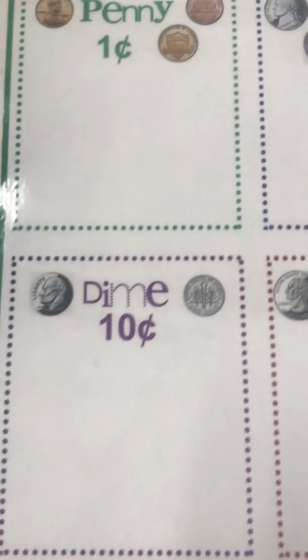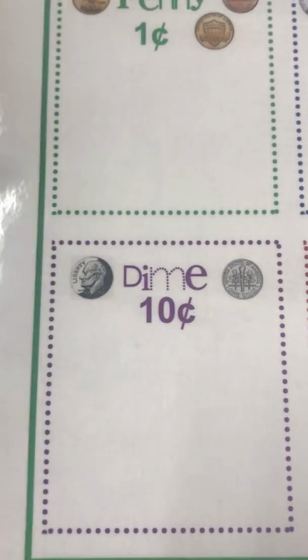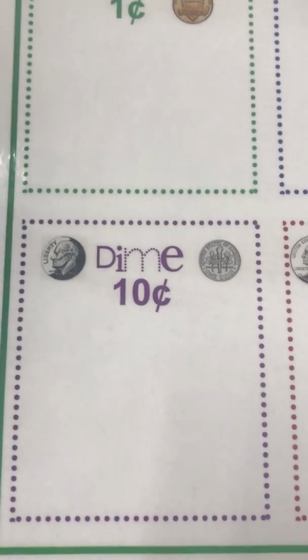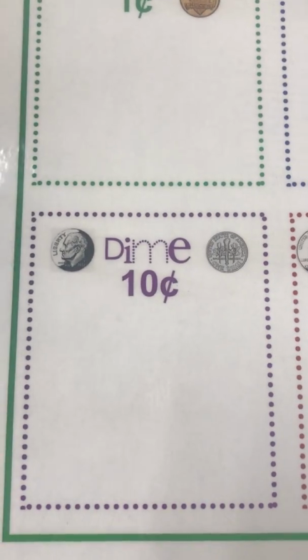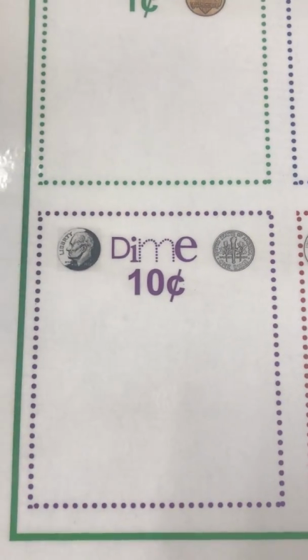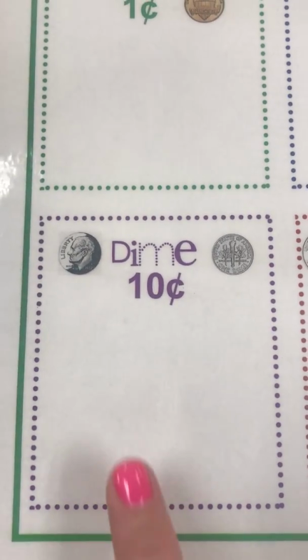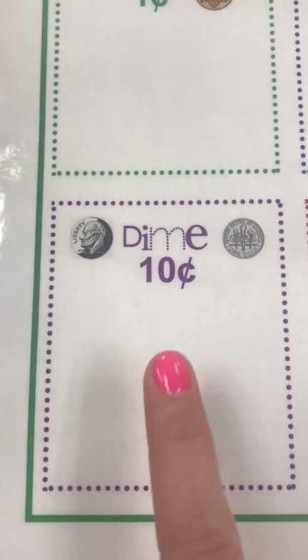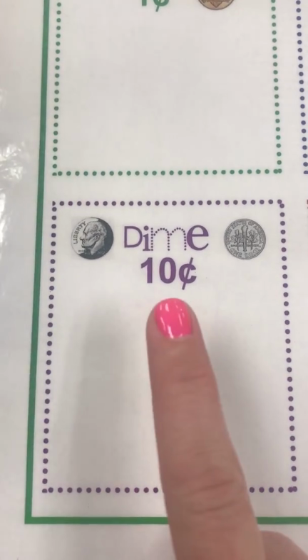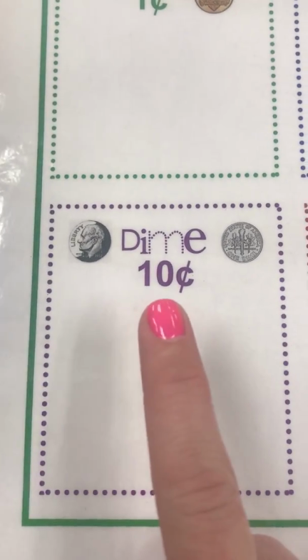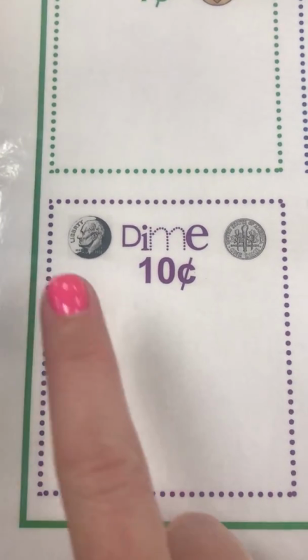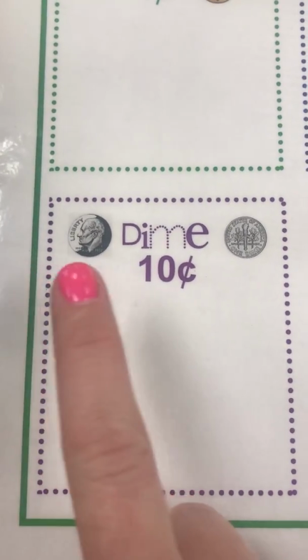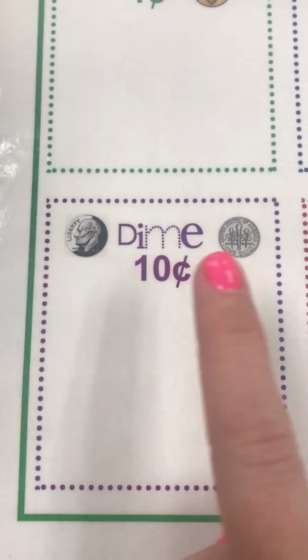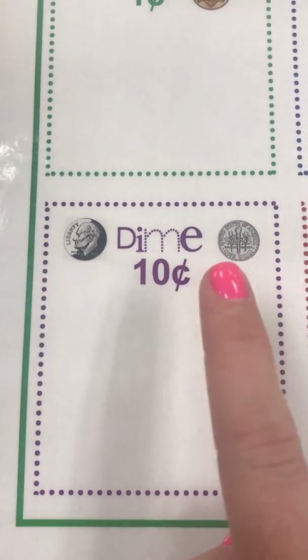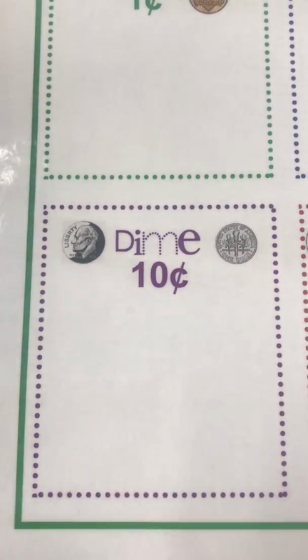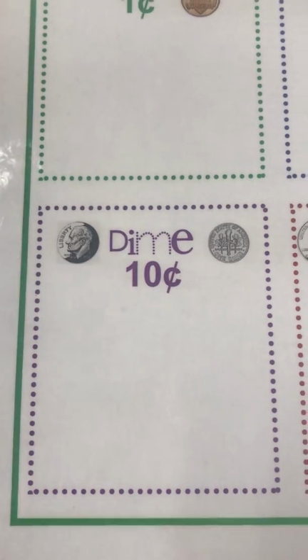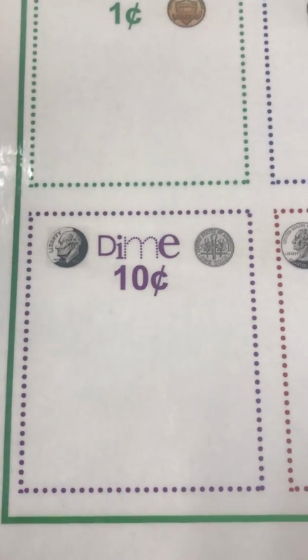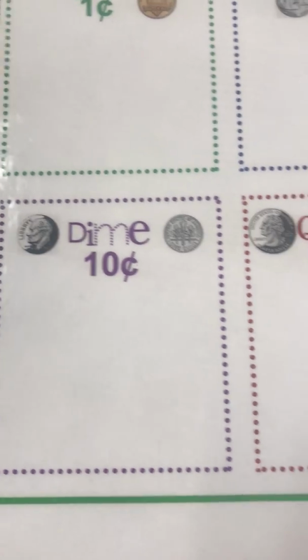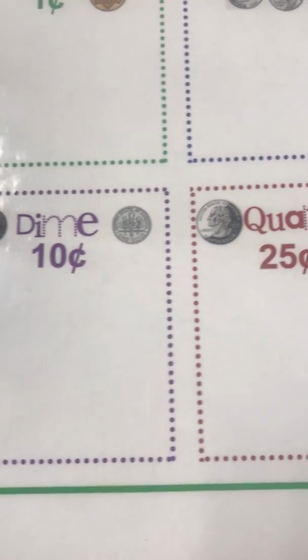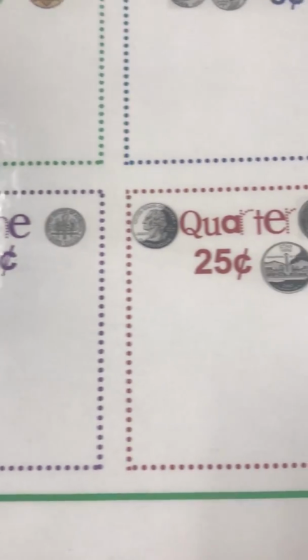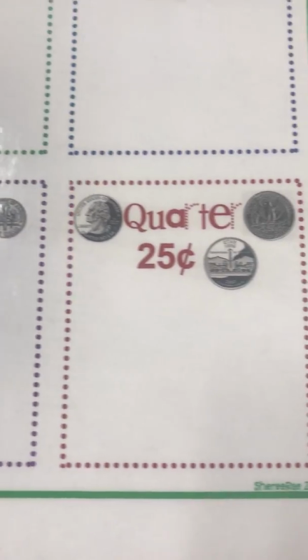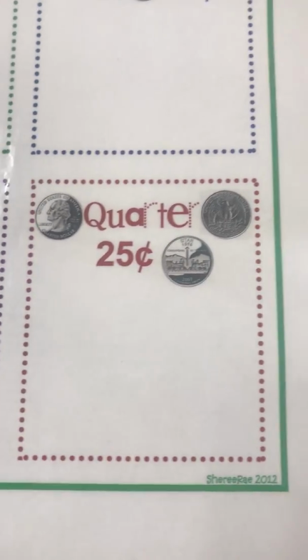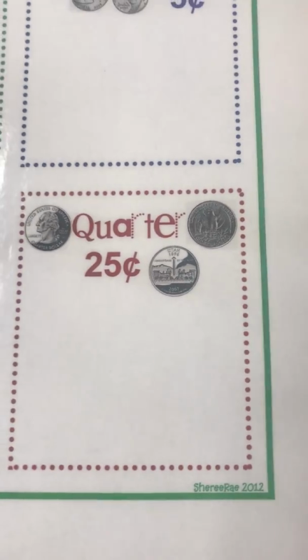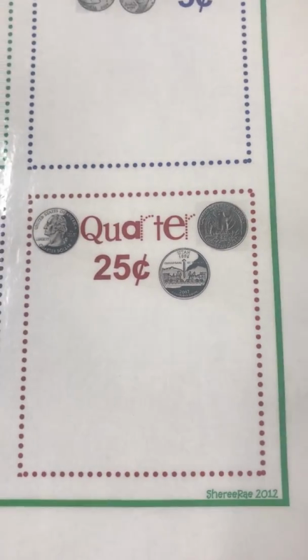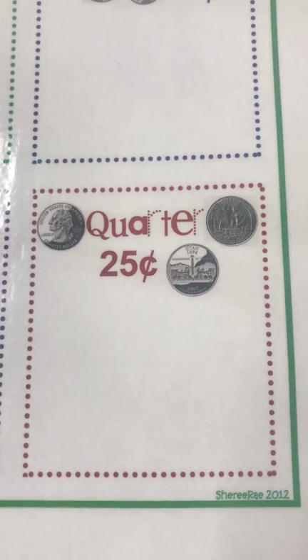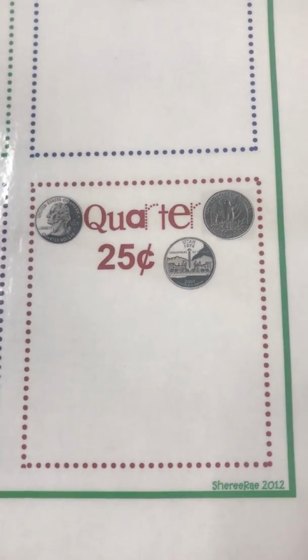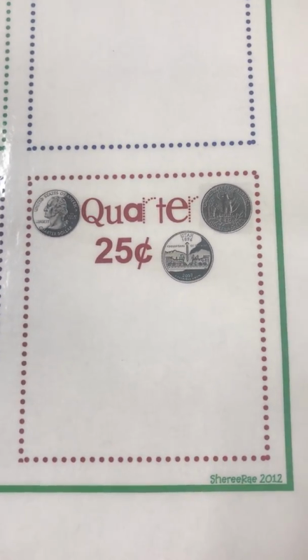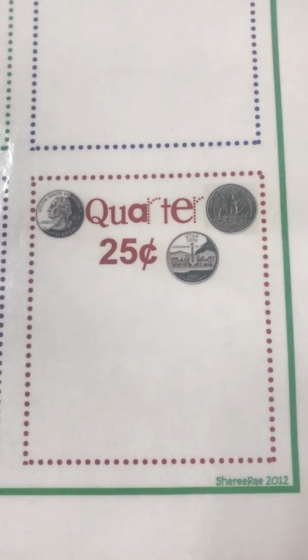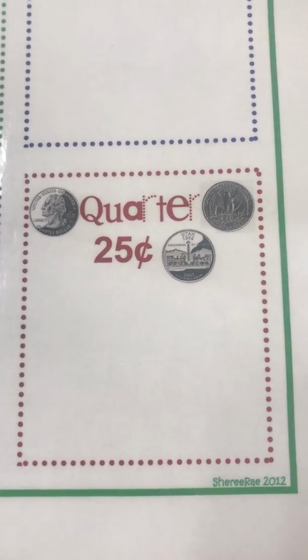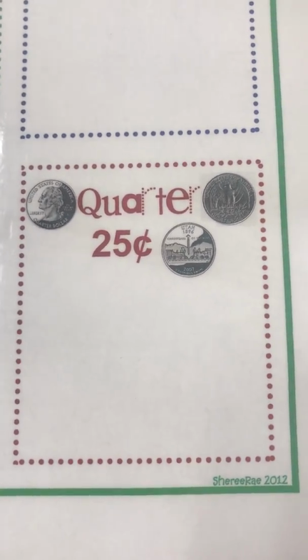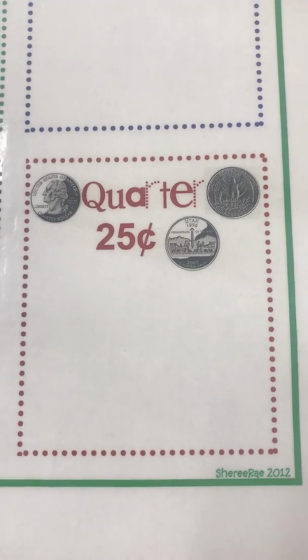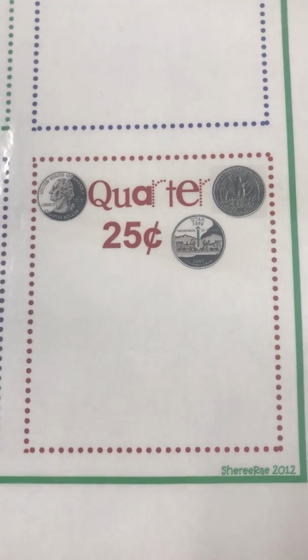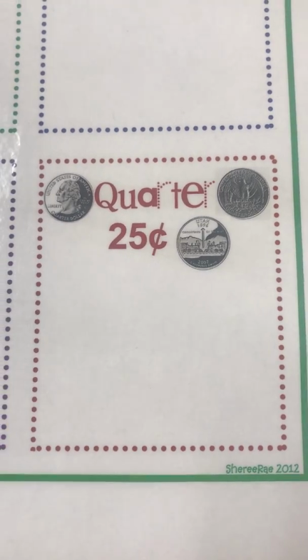Then we have a dime, which is worth ten cents. These are pictures of a dime. And the last coin is a quarter, and it's worth twenty-five cents.